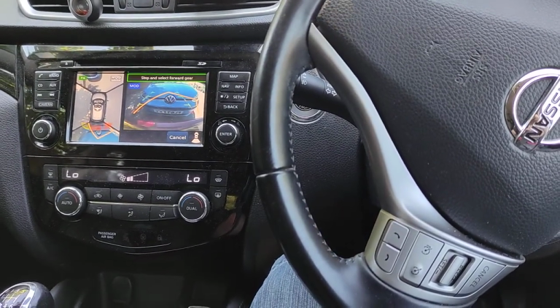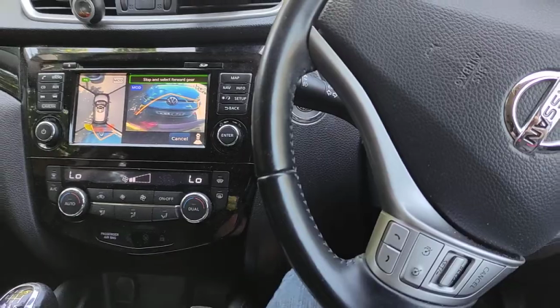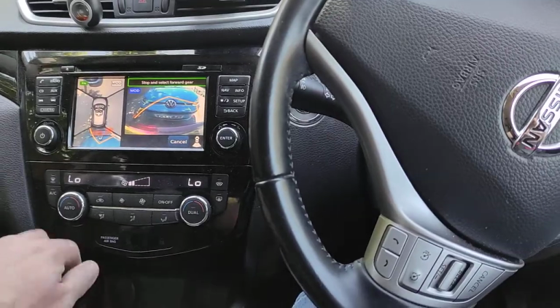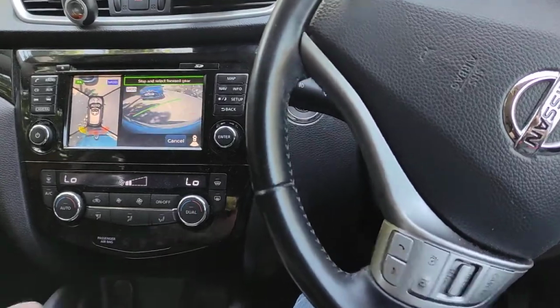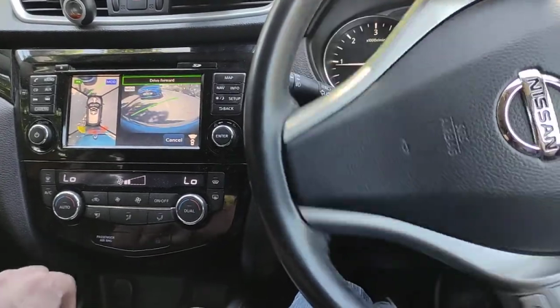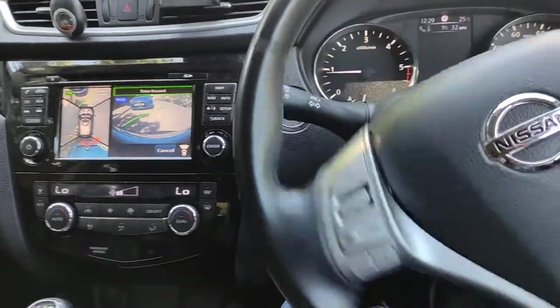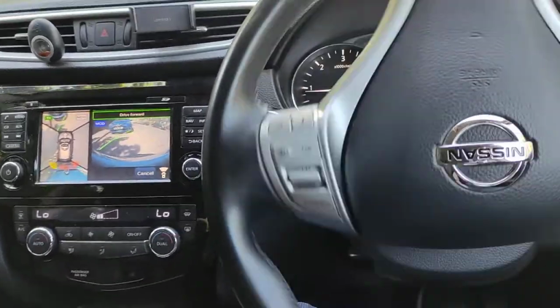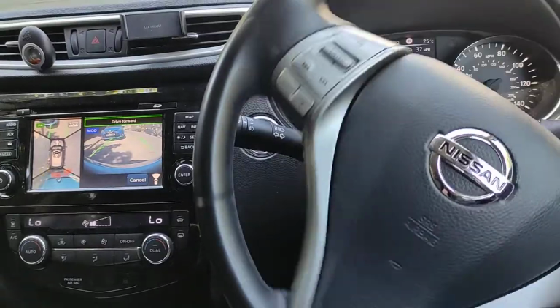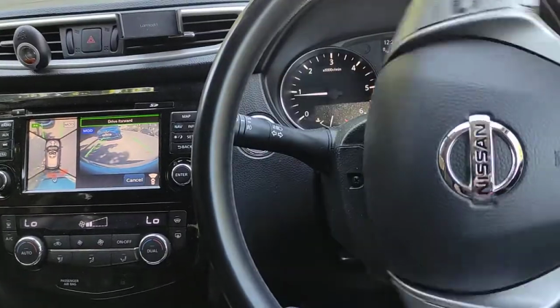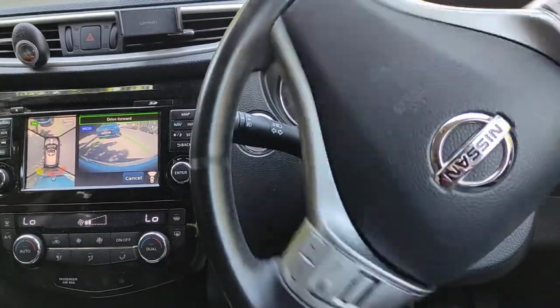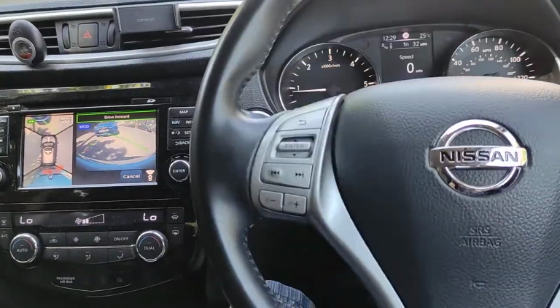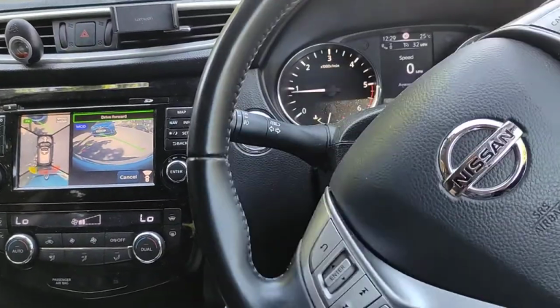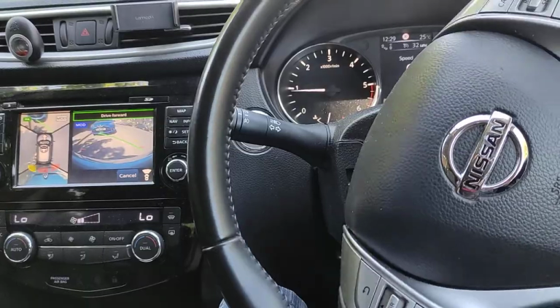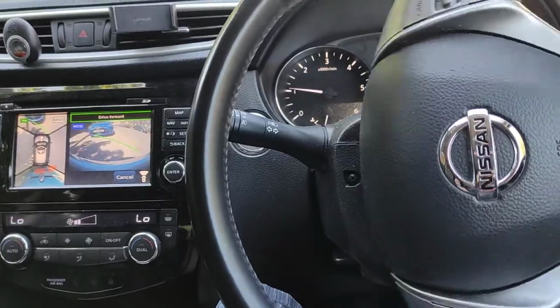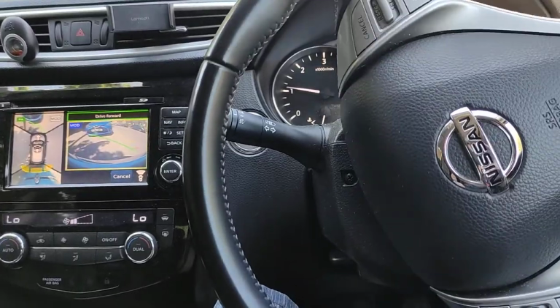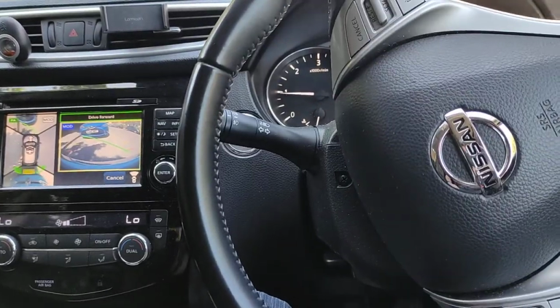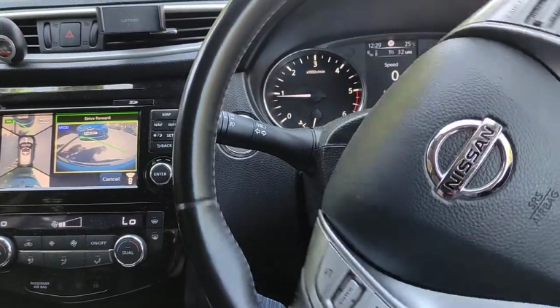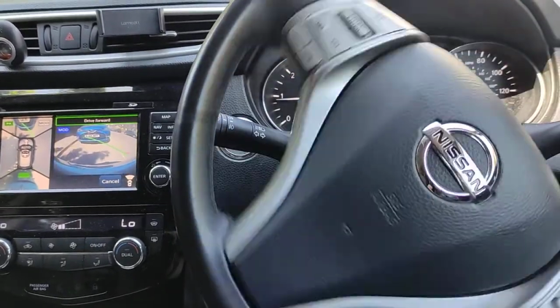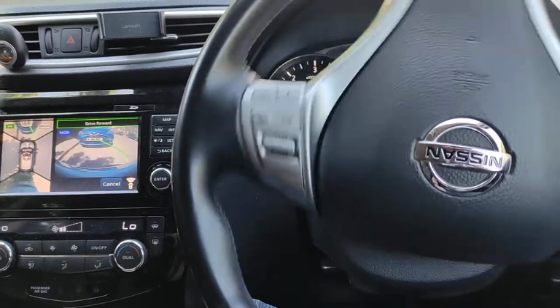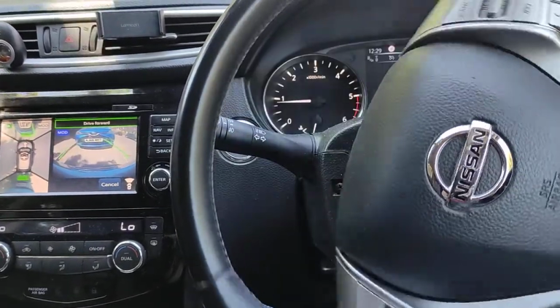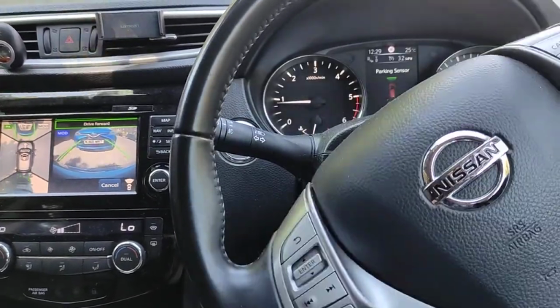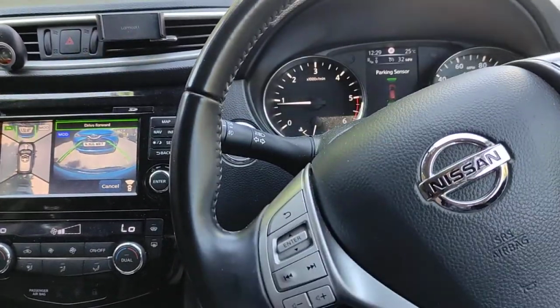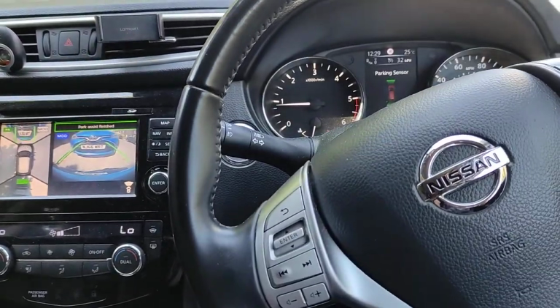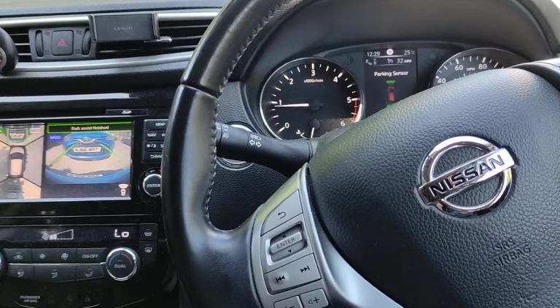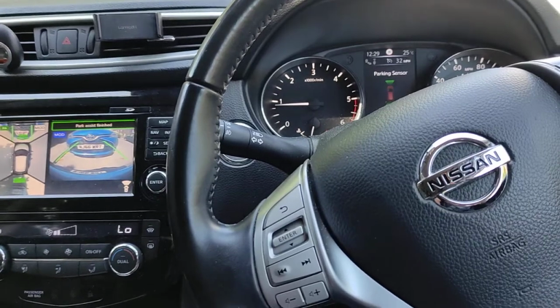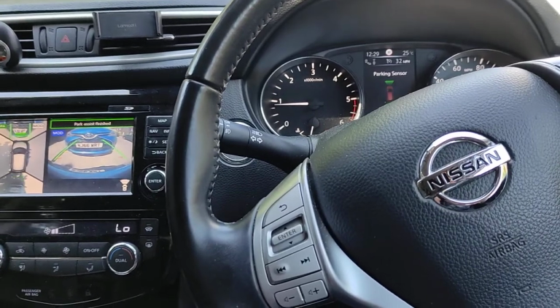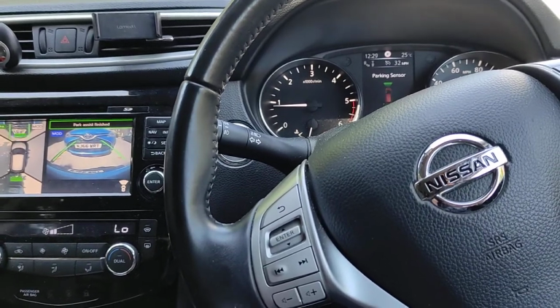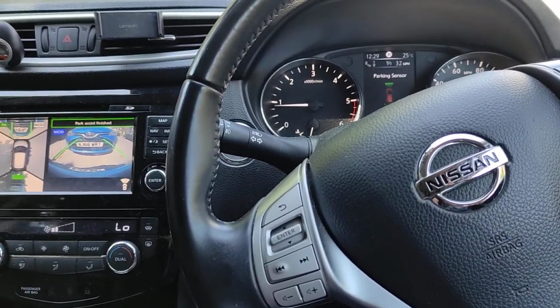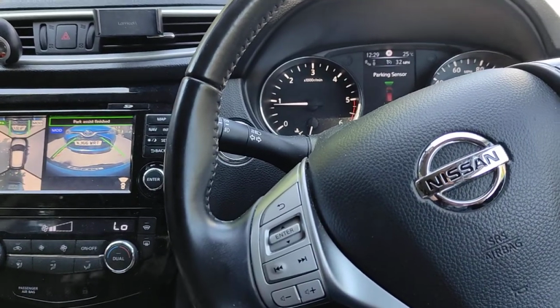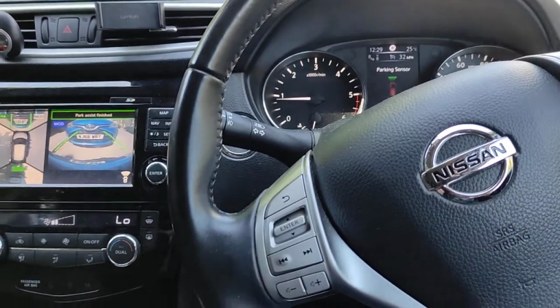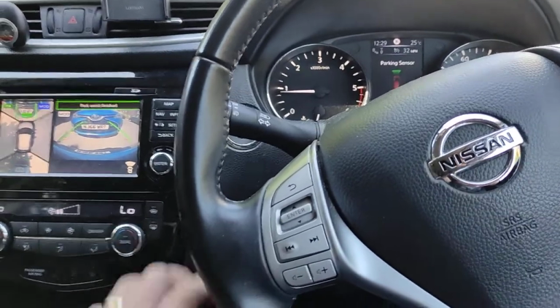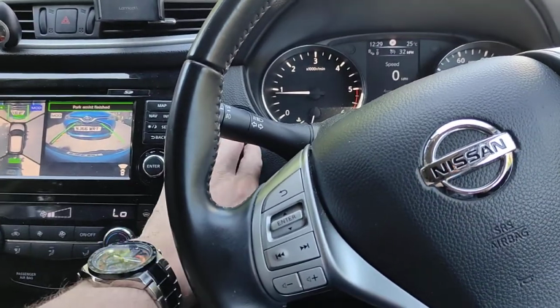Stop and select forward gear. Same — the wheel turns itself. Drive forward. Park is just finished. There we go.